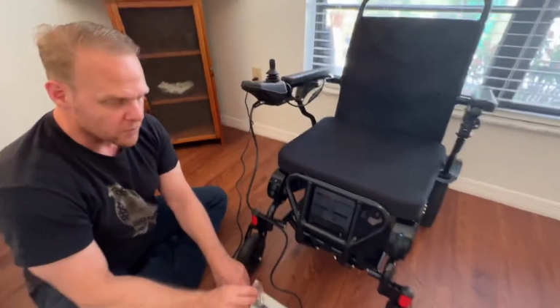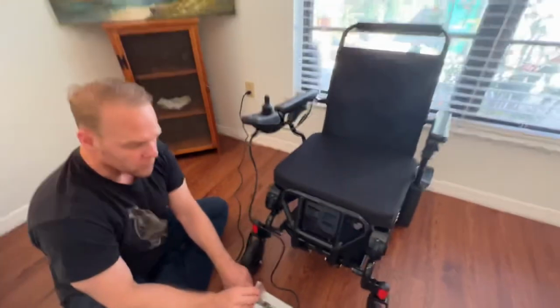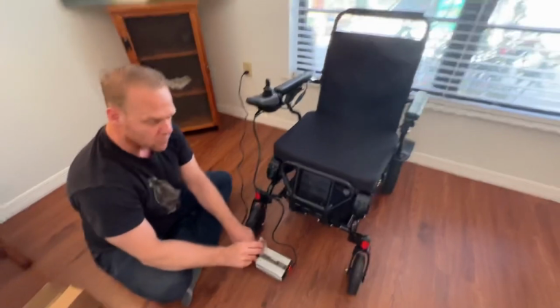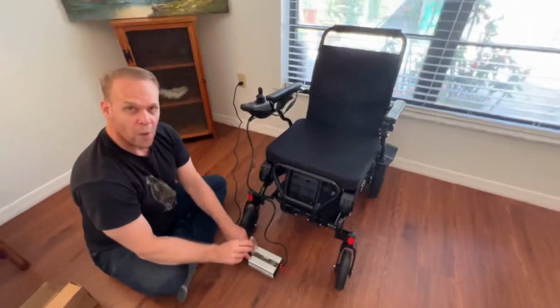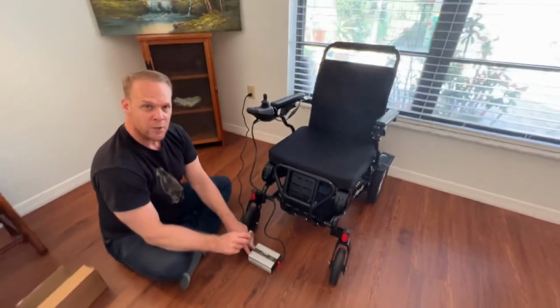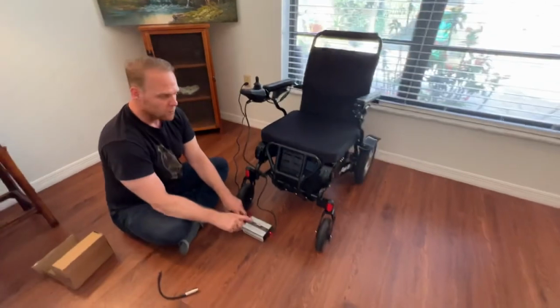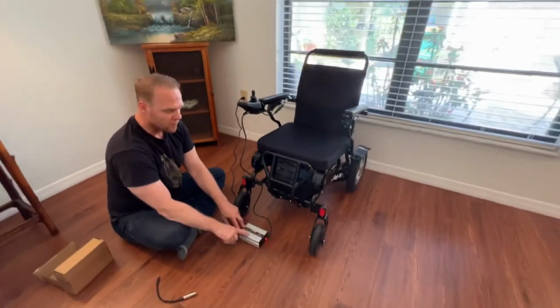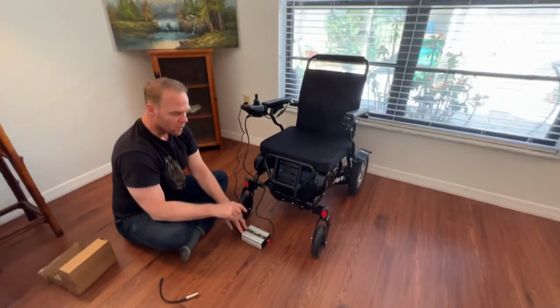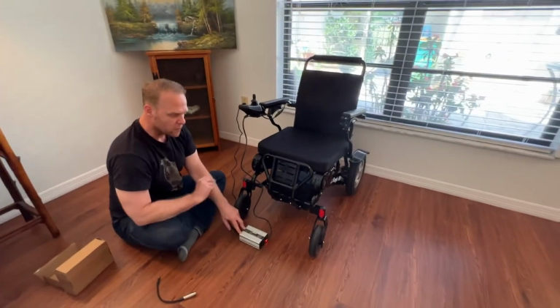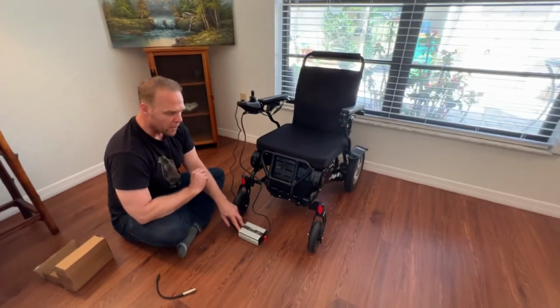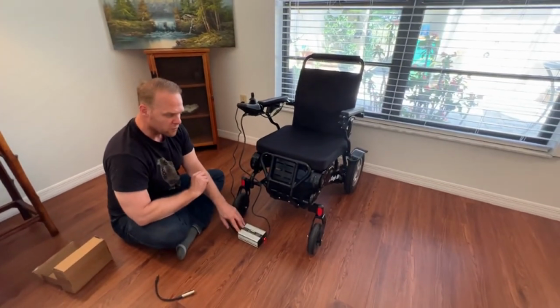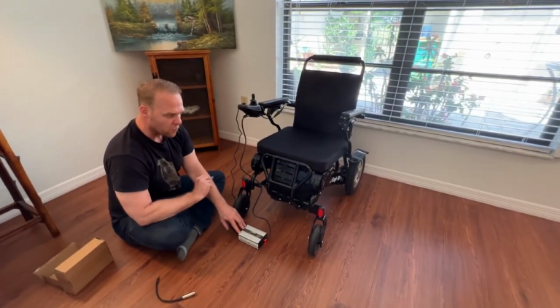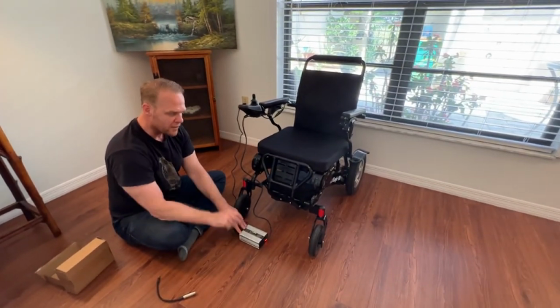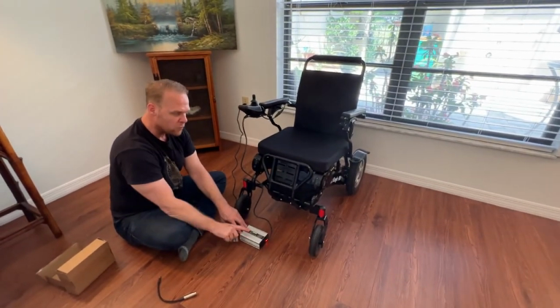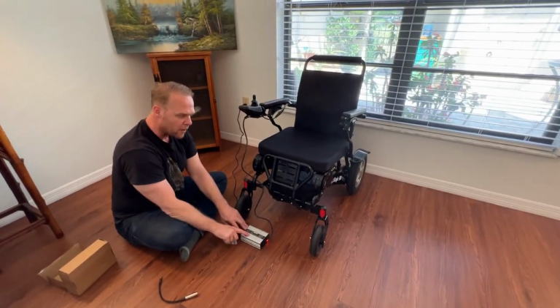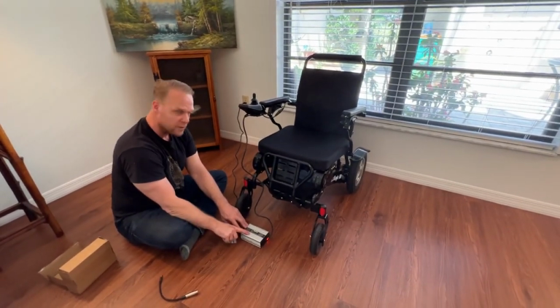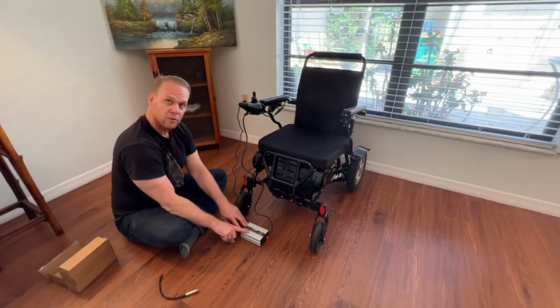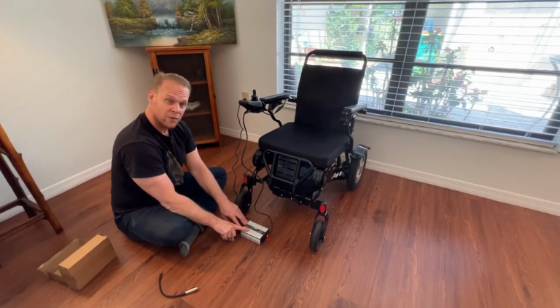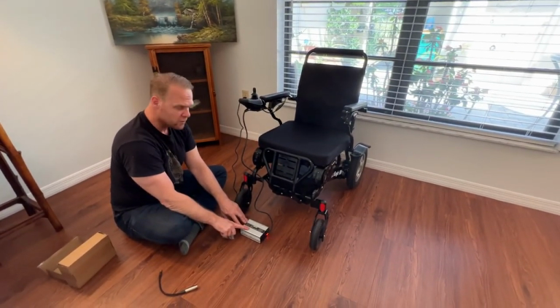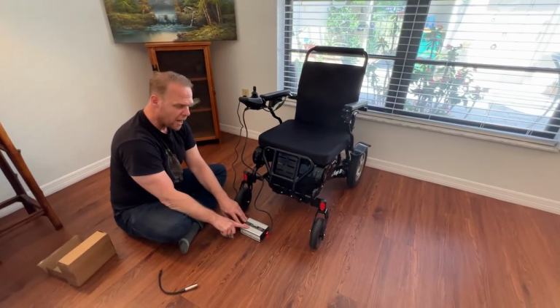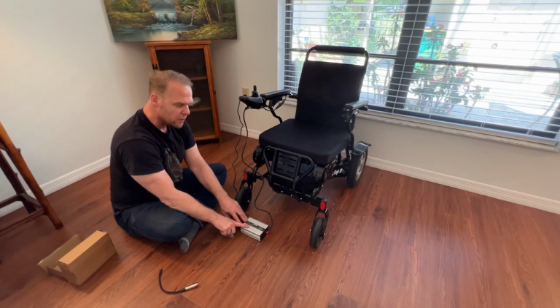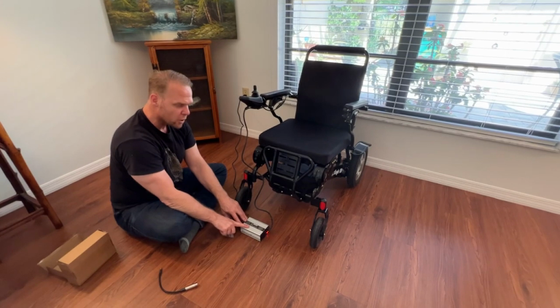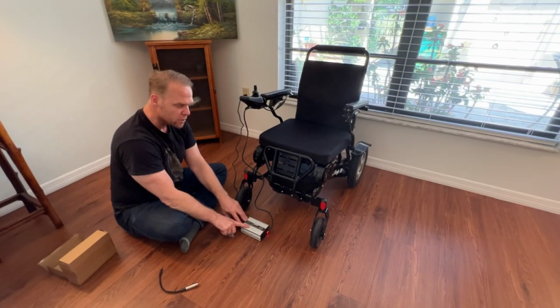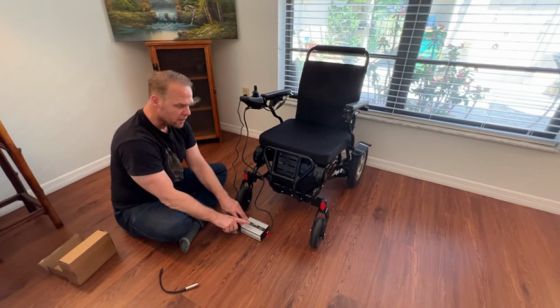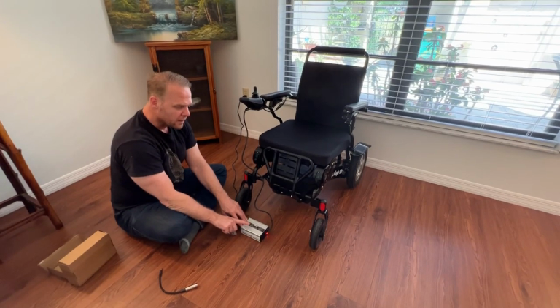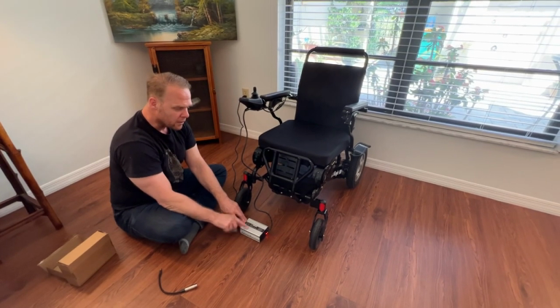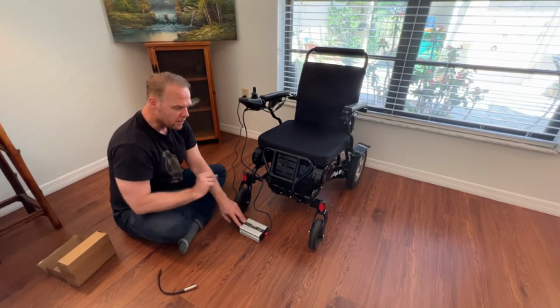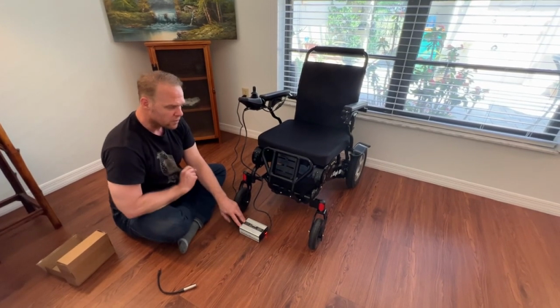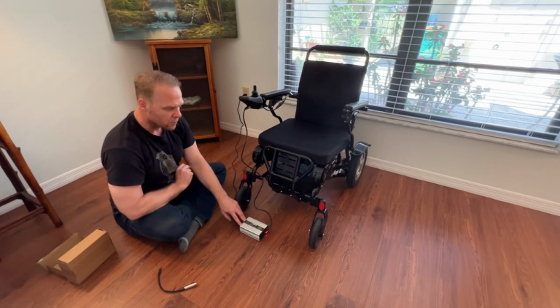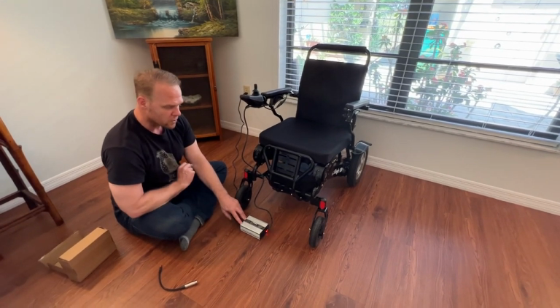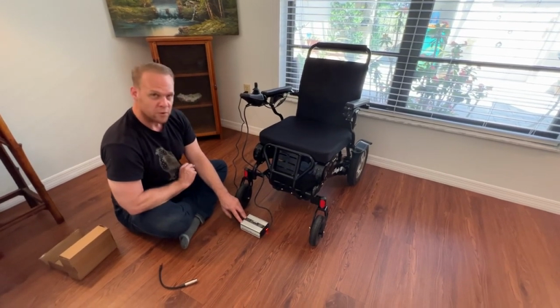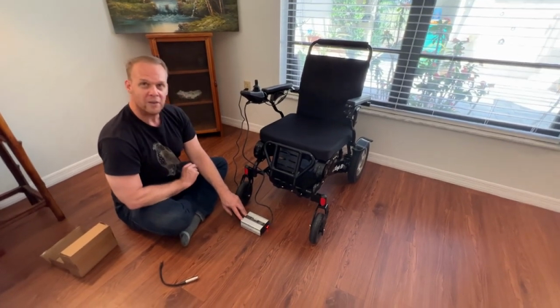That's basically it in a nutshell — how it works. Thank you for watching. We've had quite a few requests for videos about the specifics of the high-speed charger, and here it is. Wishing you guys a great day.